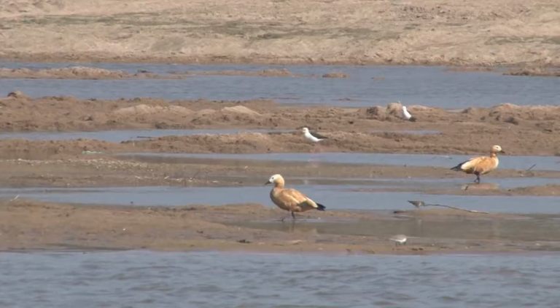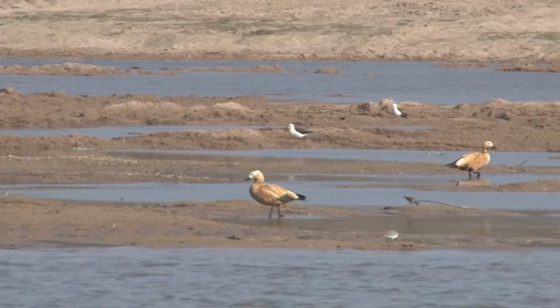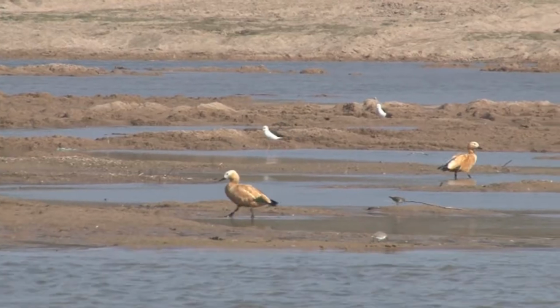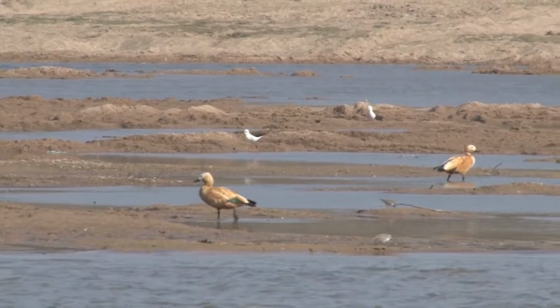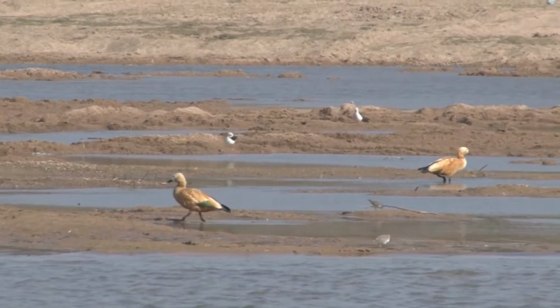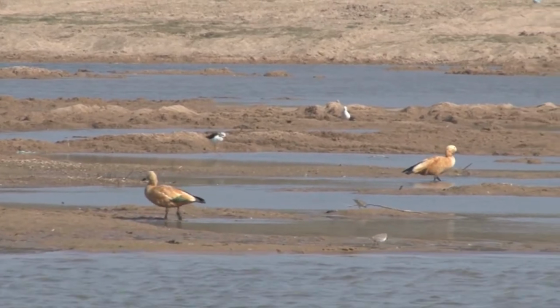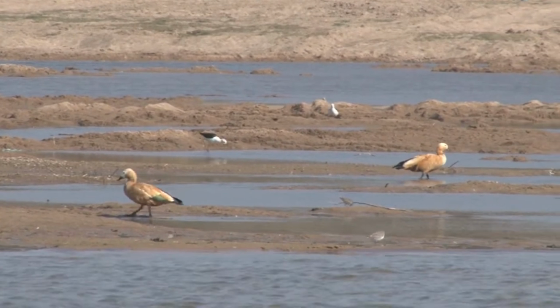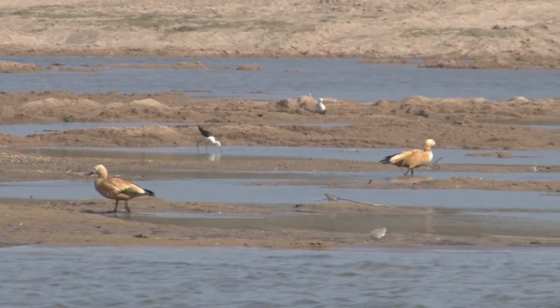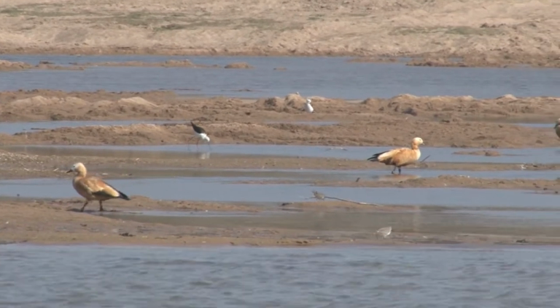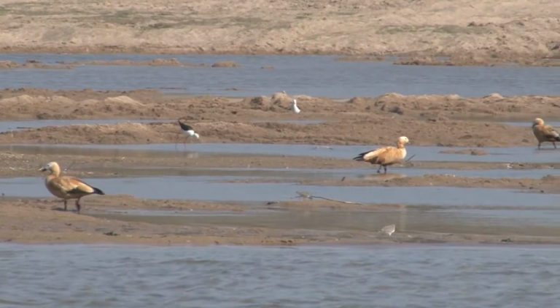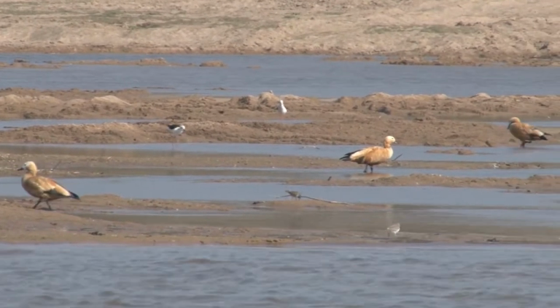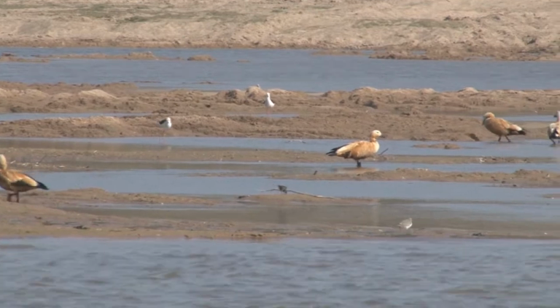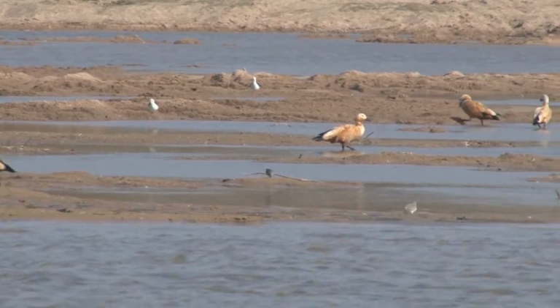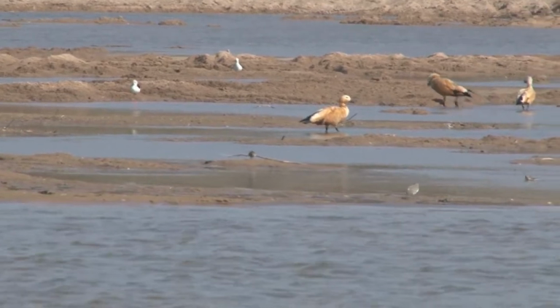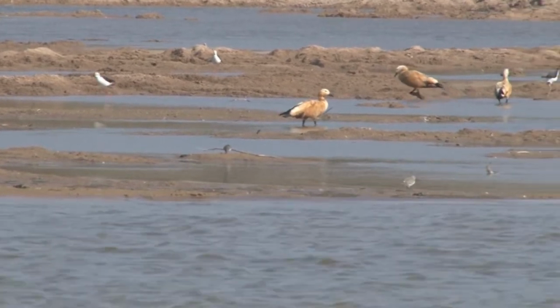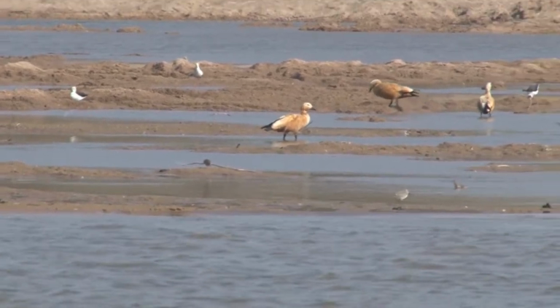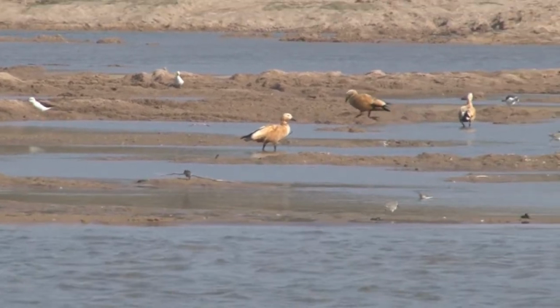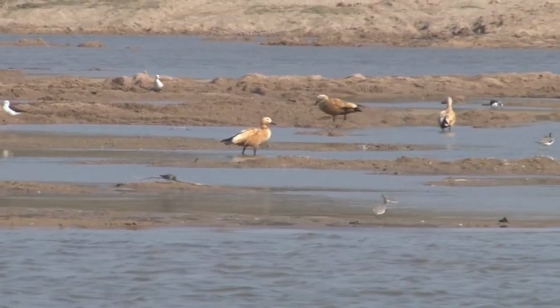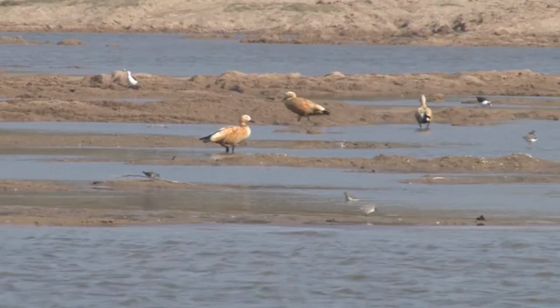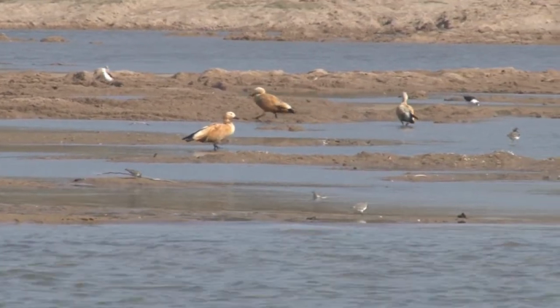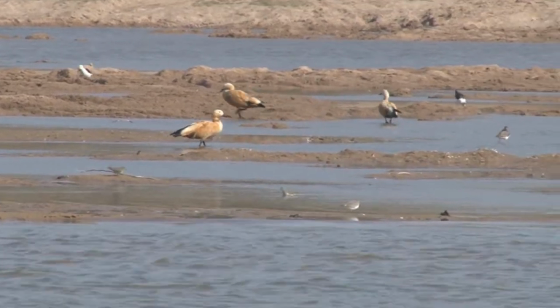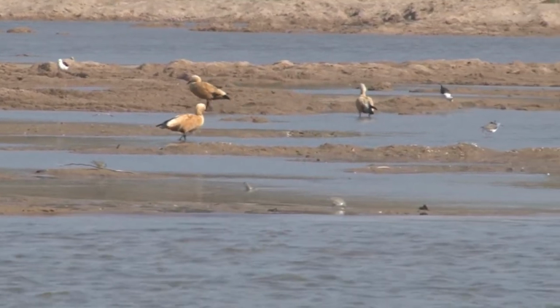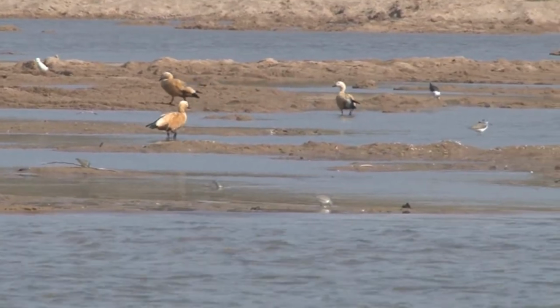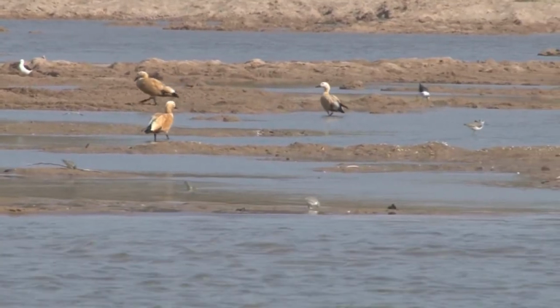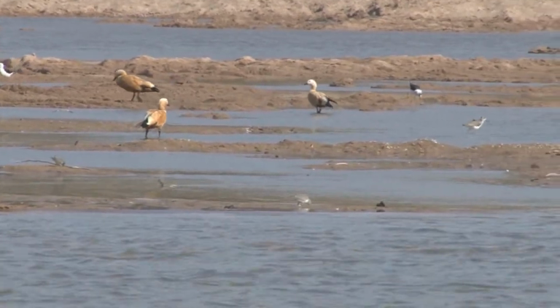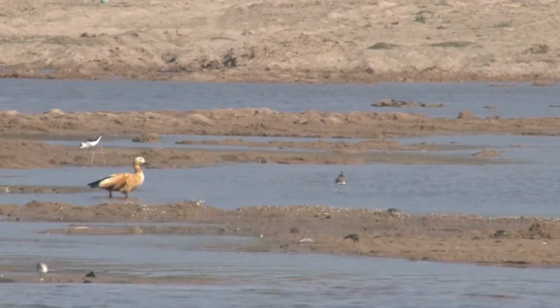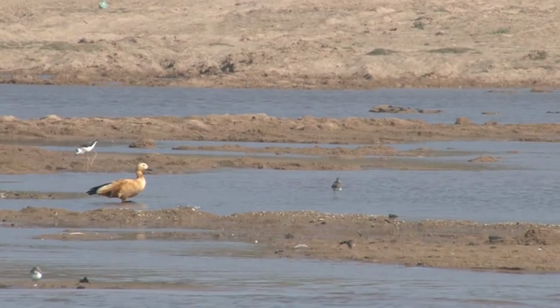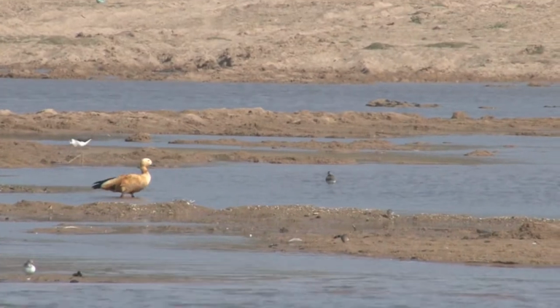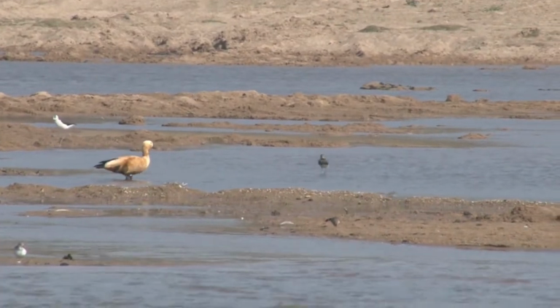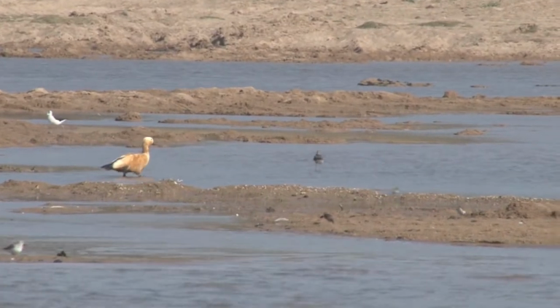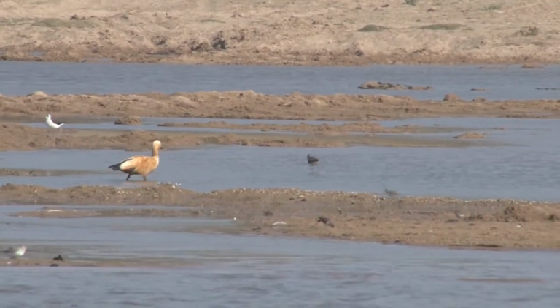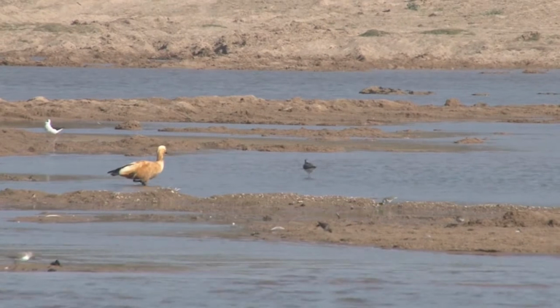These are Brahmani or shell ducks, together with black-winged stilts and at least one greenshank, as well as some other smaller waders.